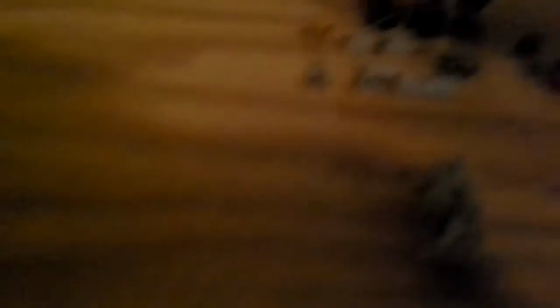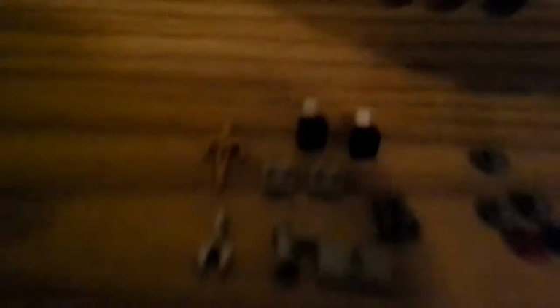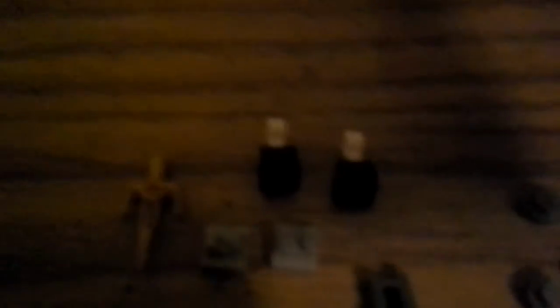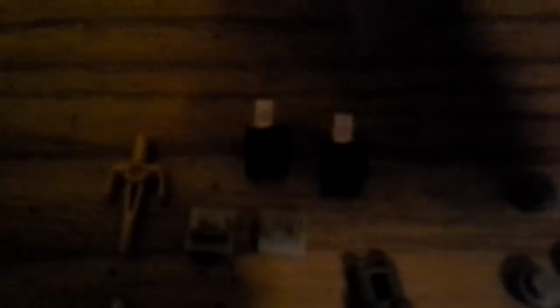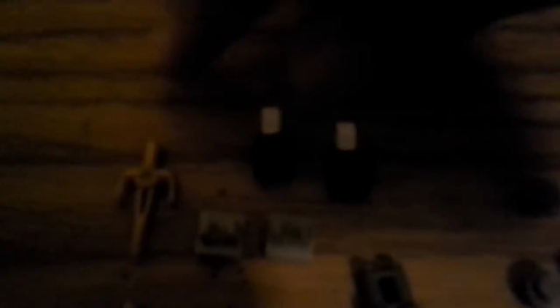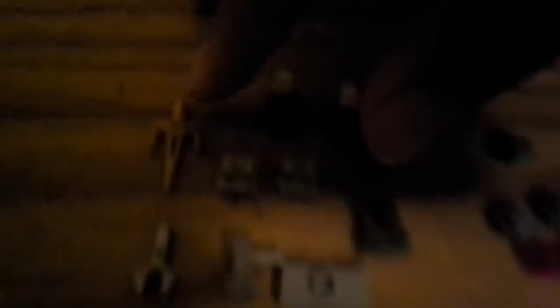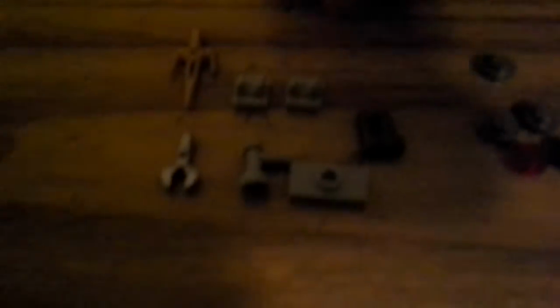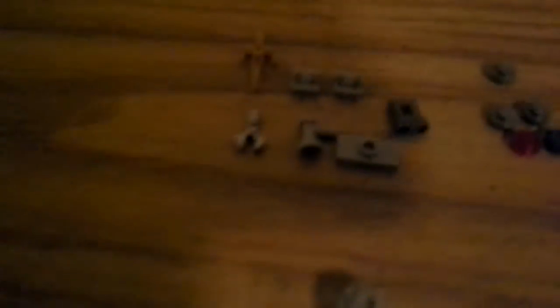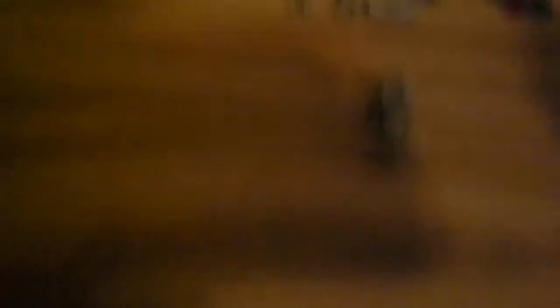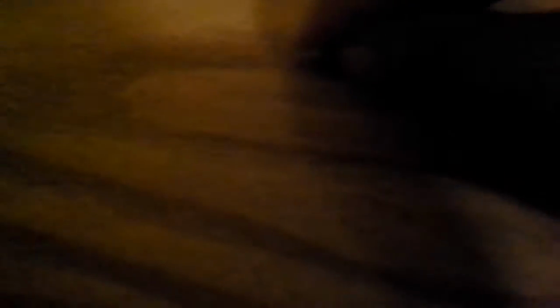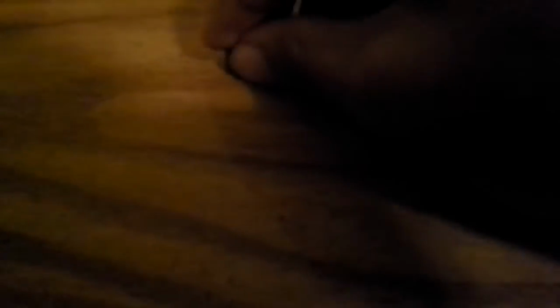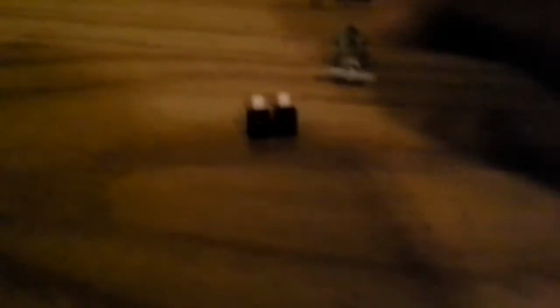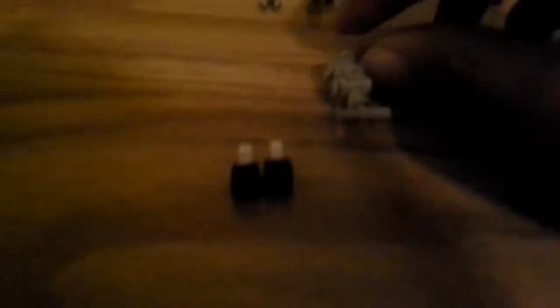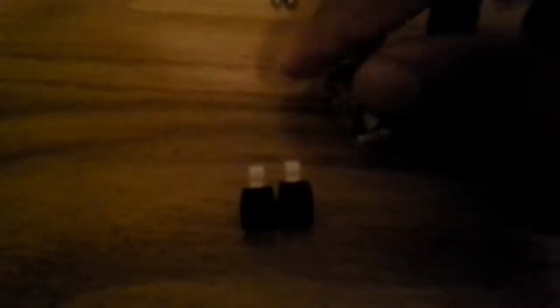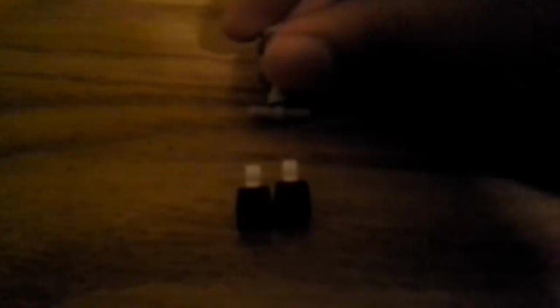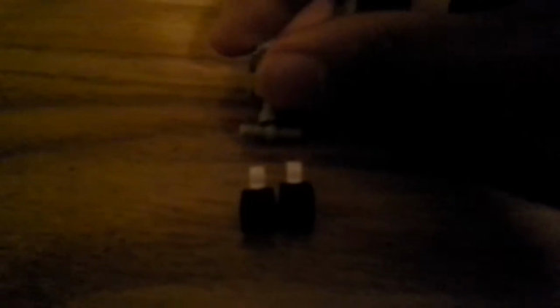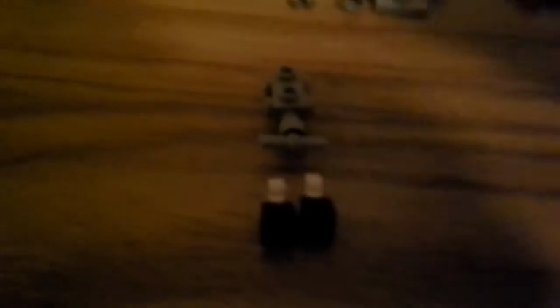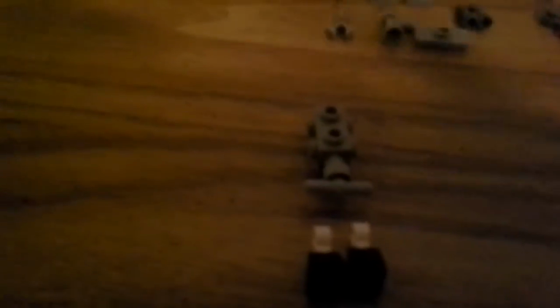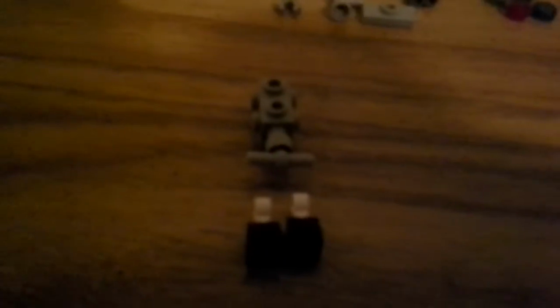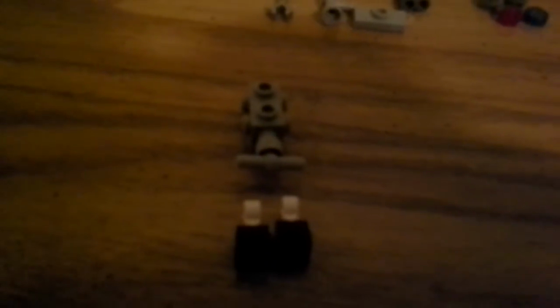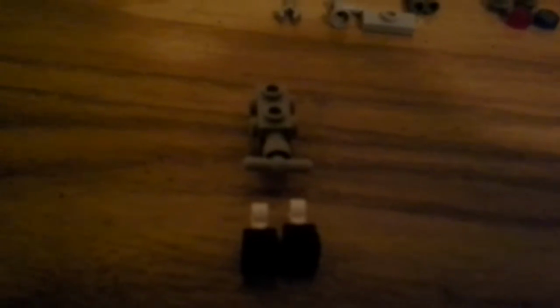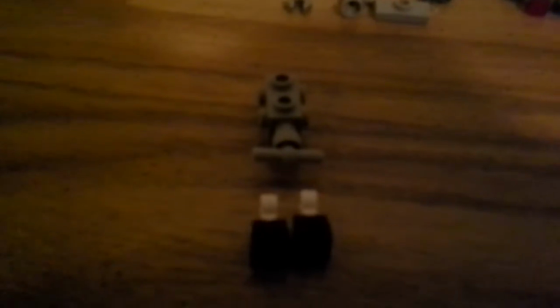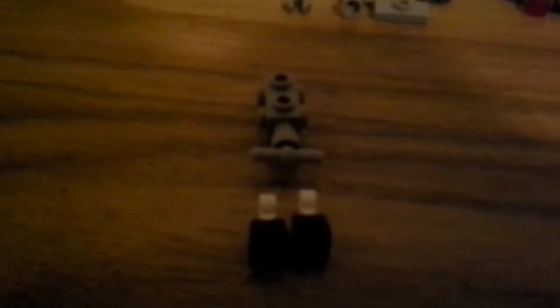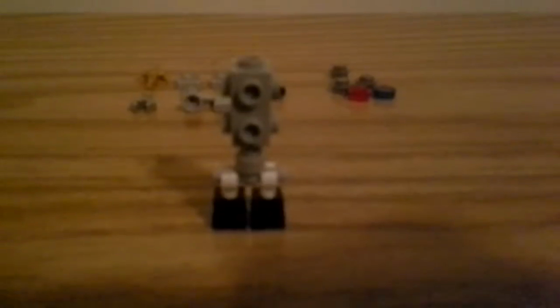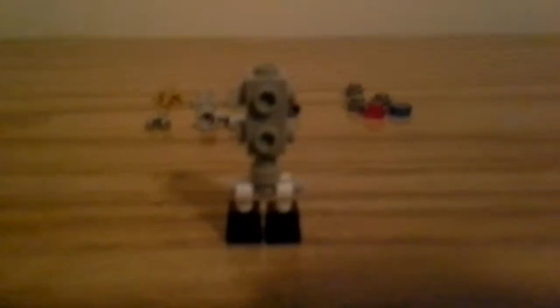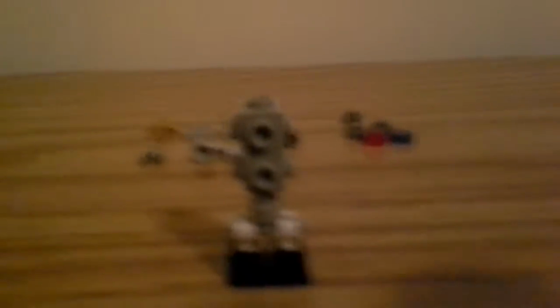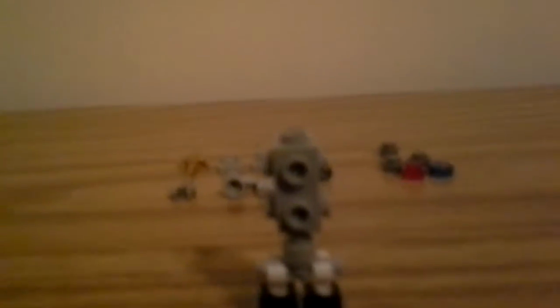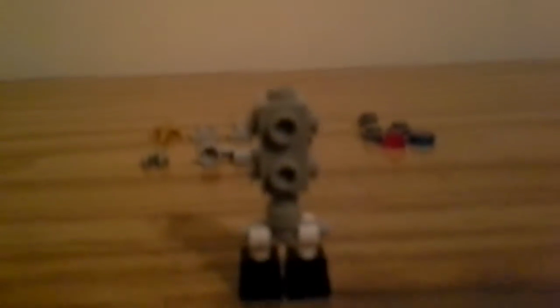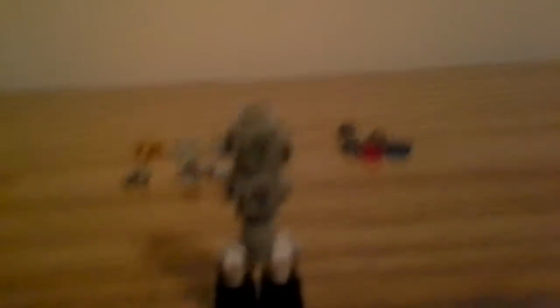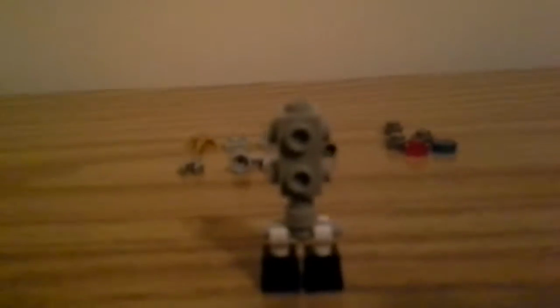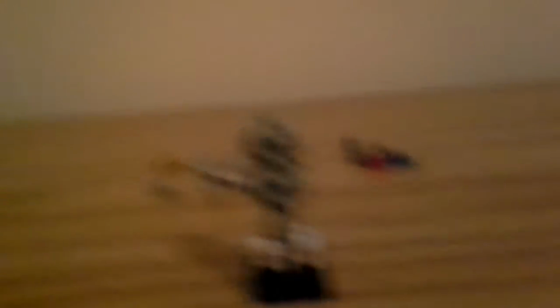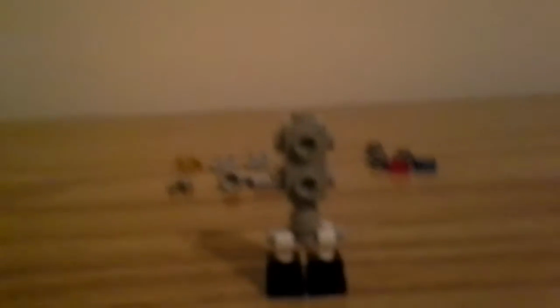Then you take these two feet right here and put them on the bottom. Here's what your robot should look like right now.